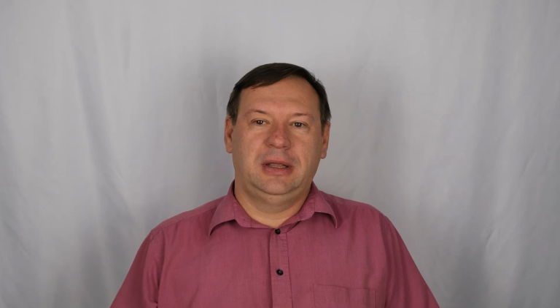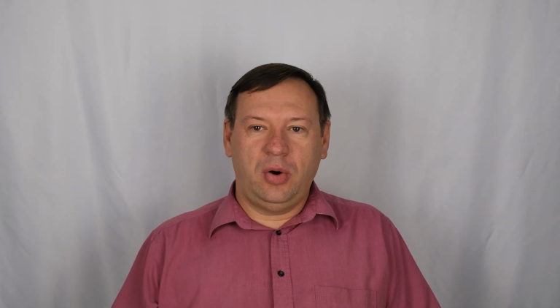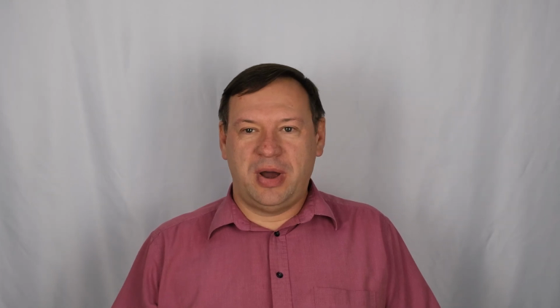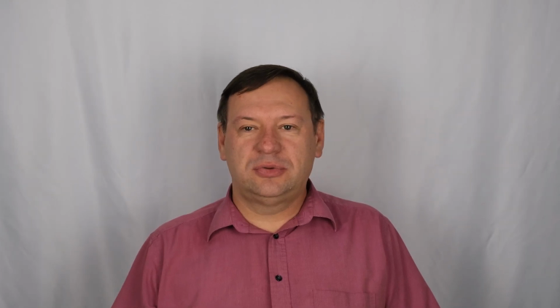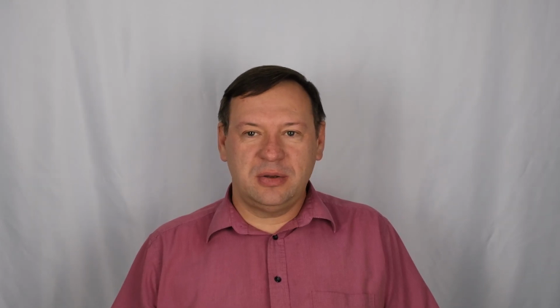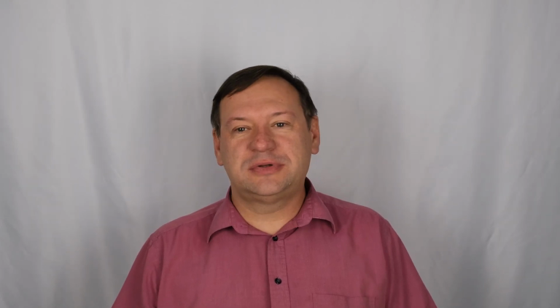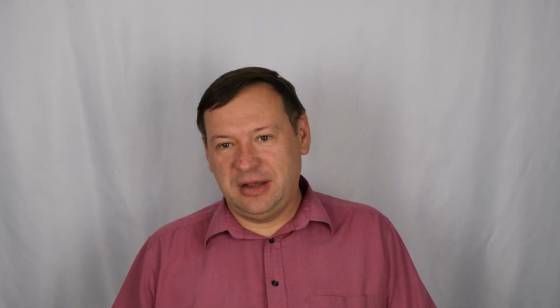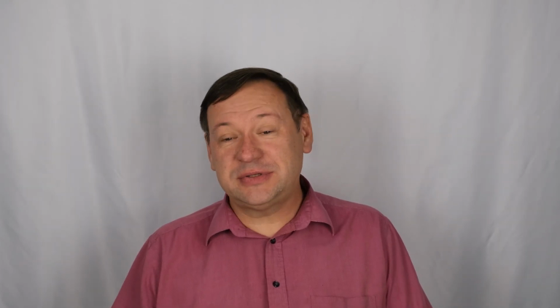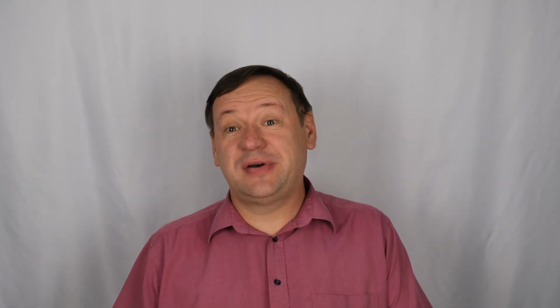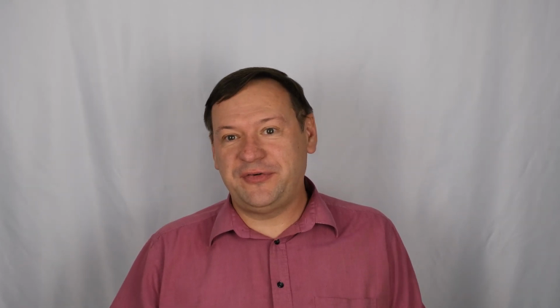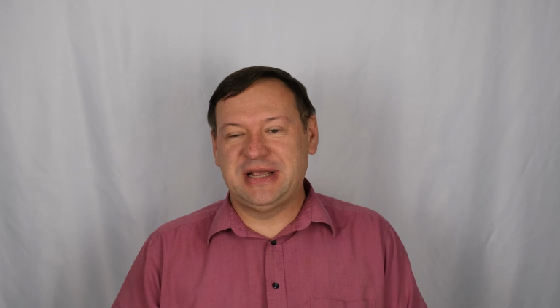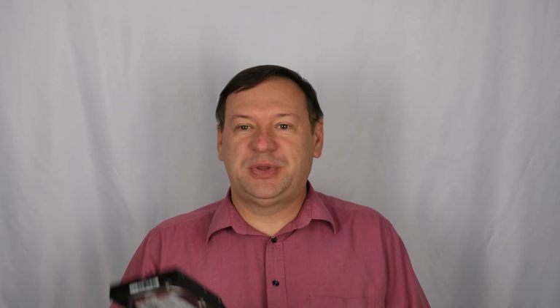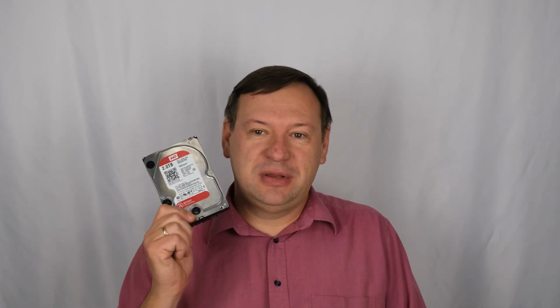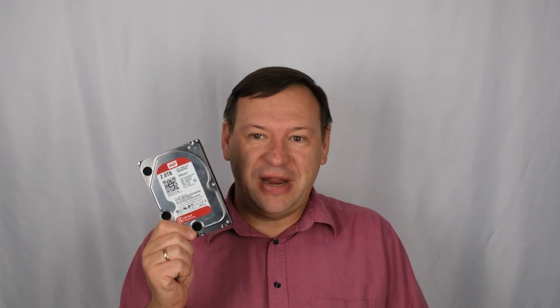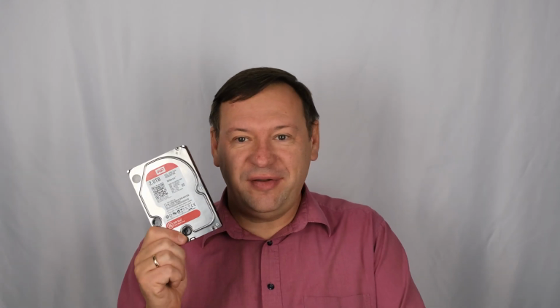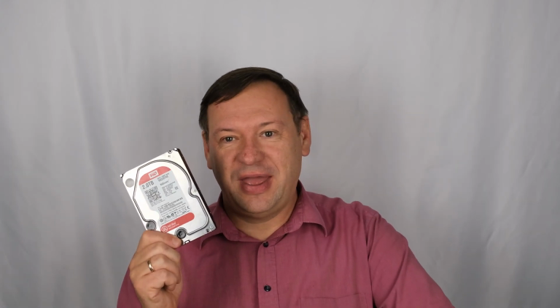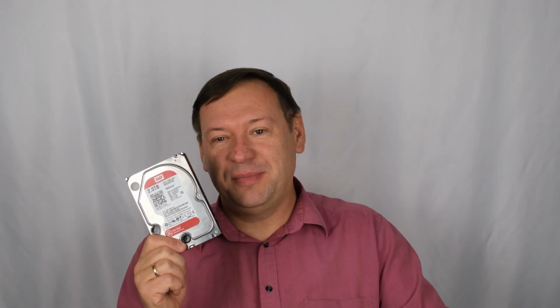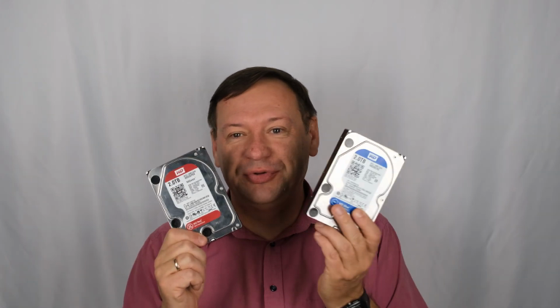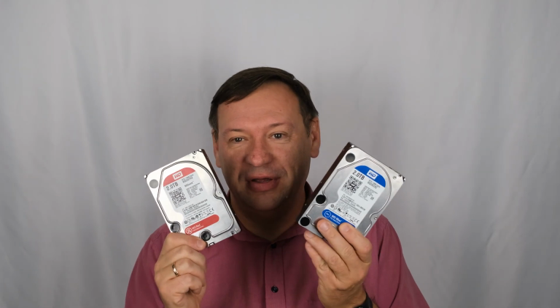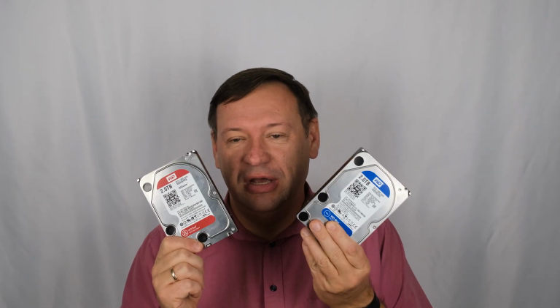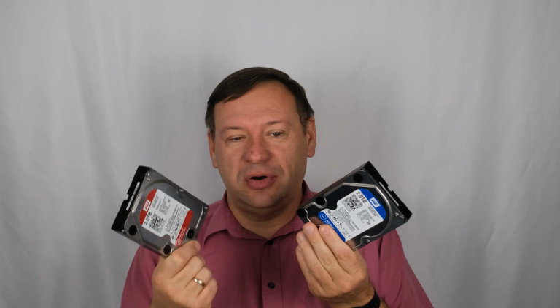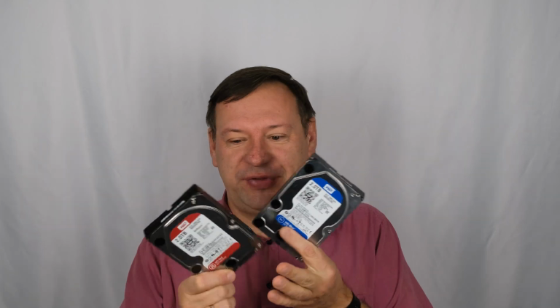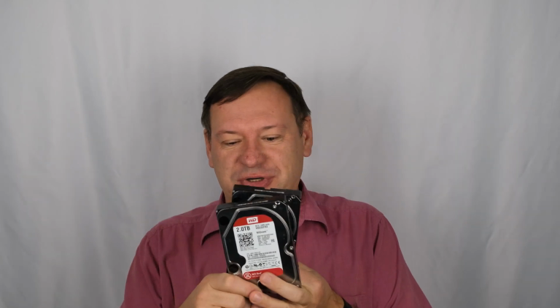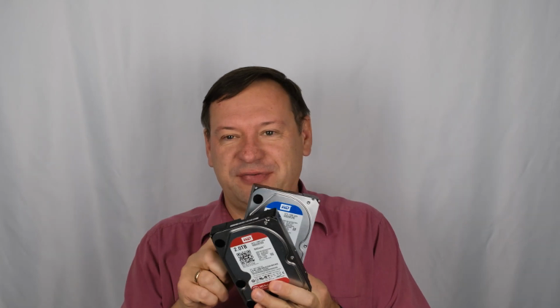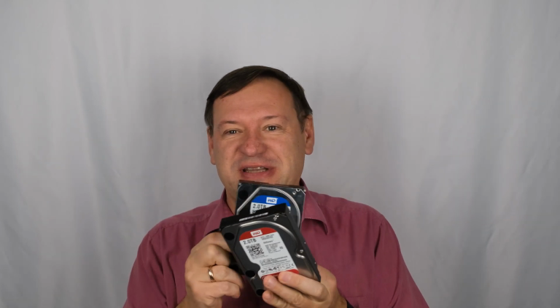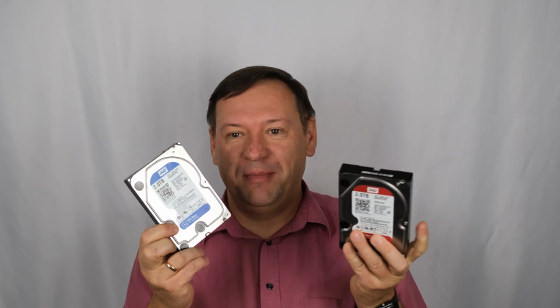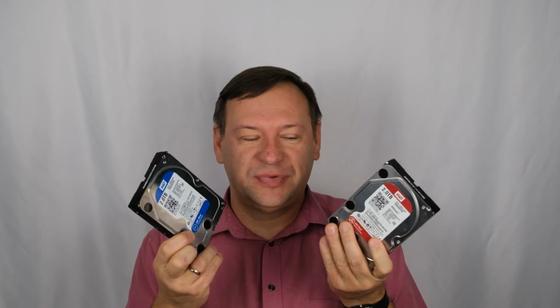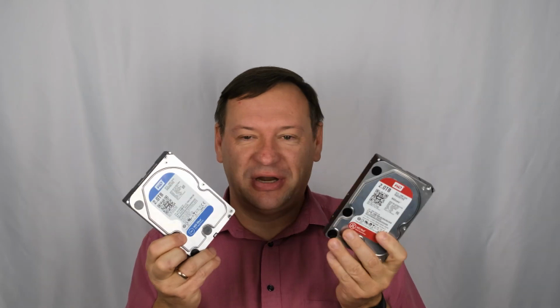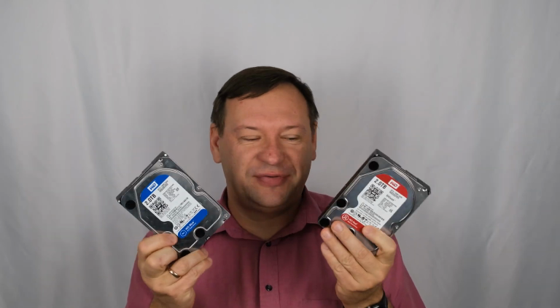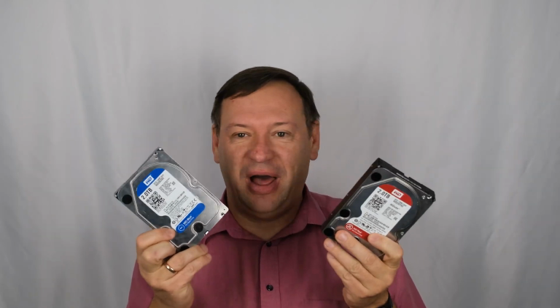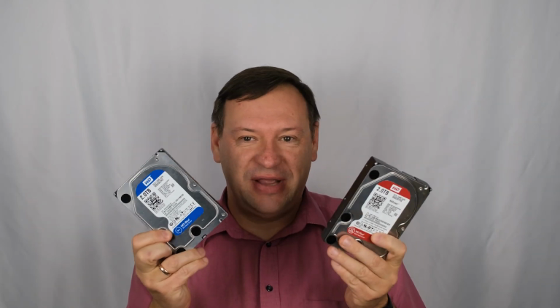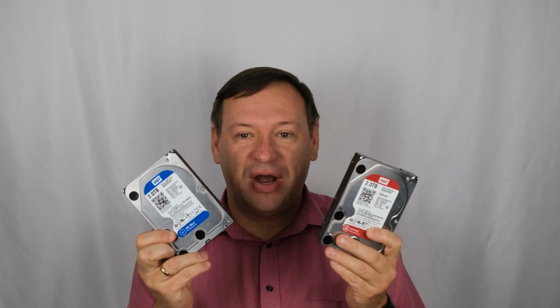Hello everyone! Today we're going to see what is the real difference between red drive and blue drive. These two drives are the same hard drive, same line, same manufacturer.